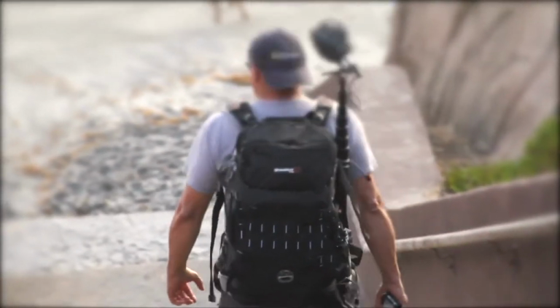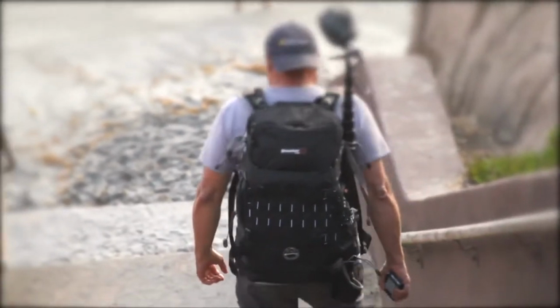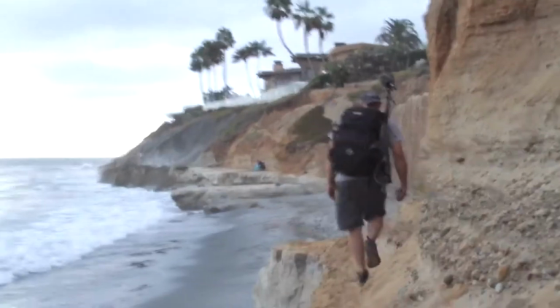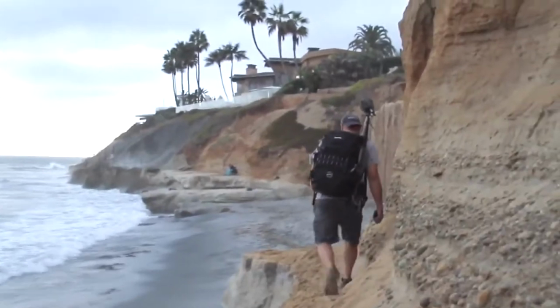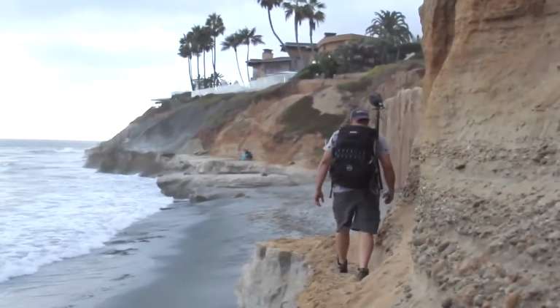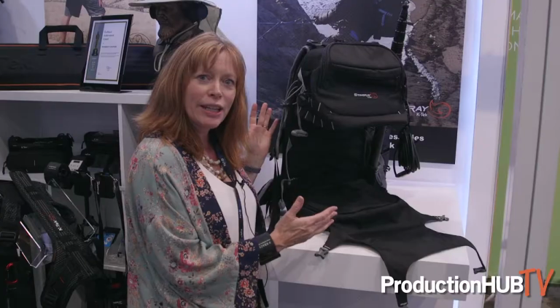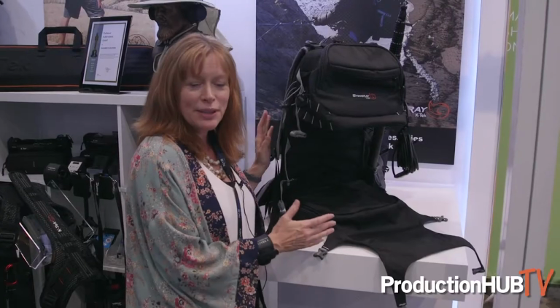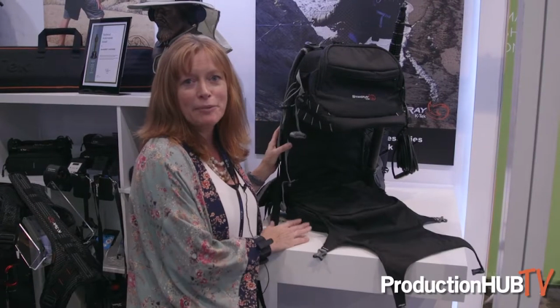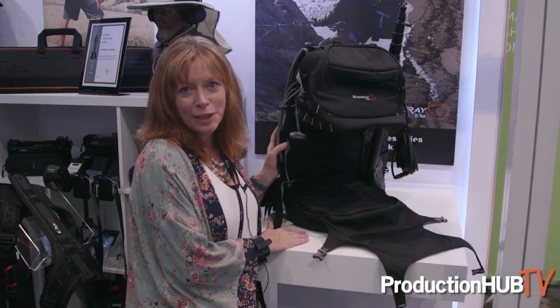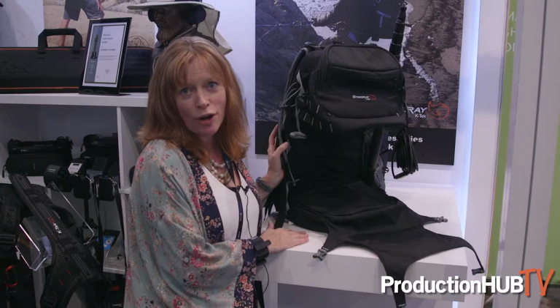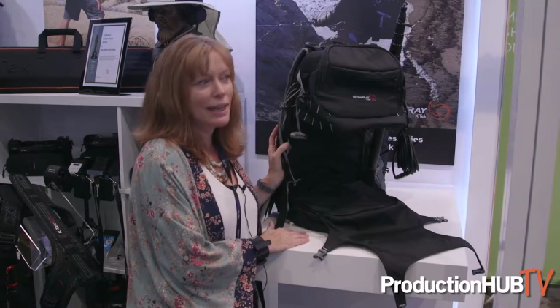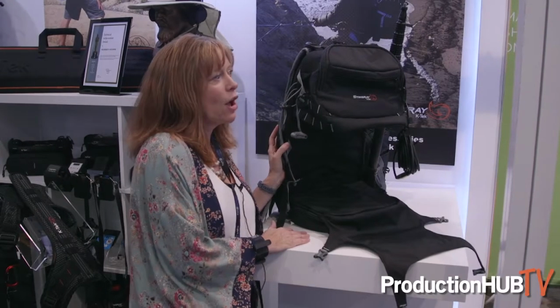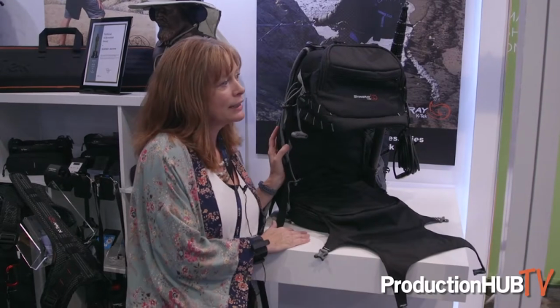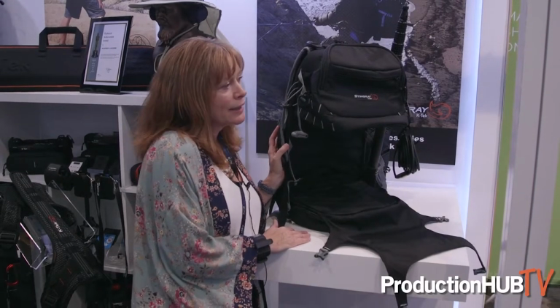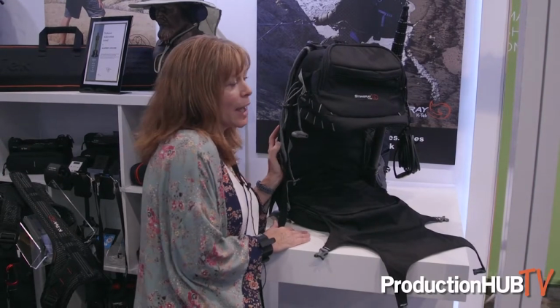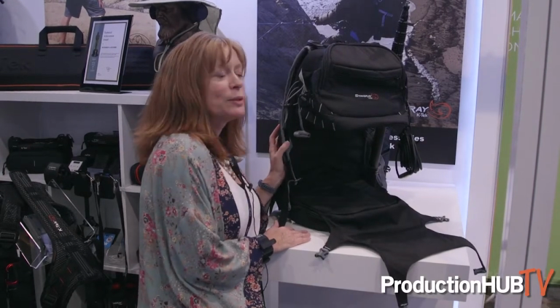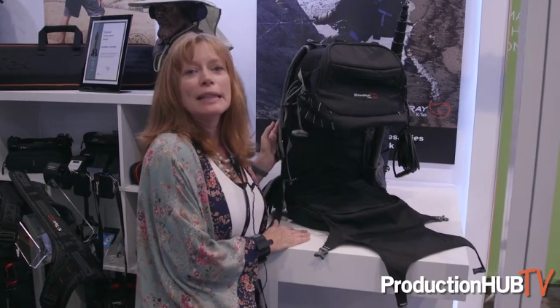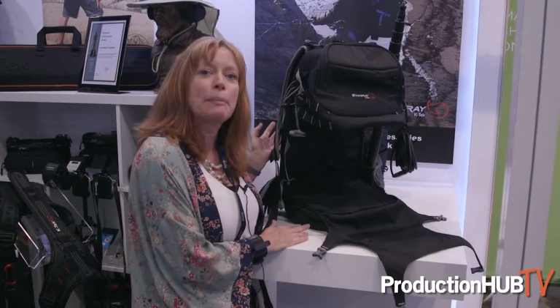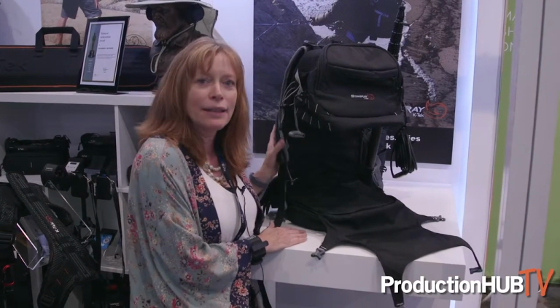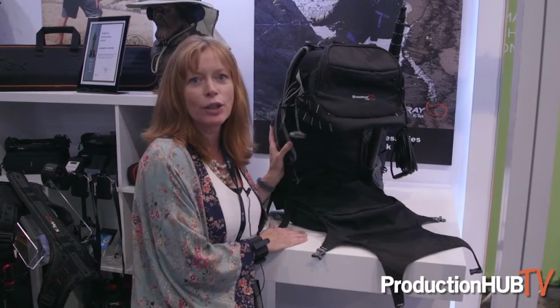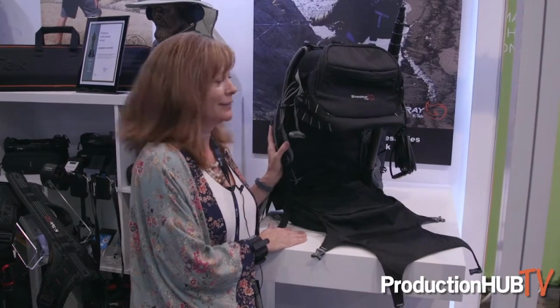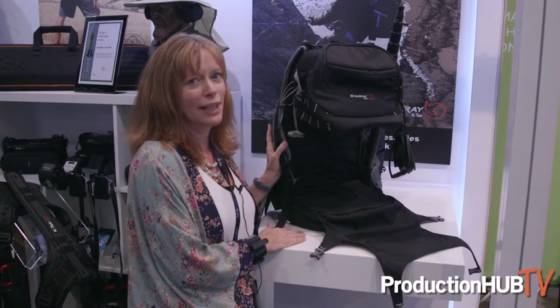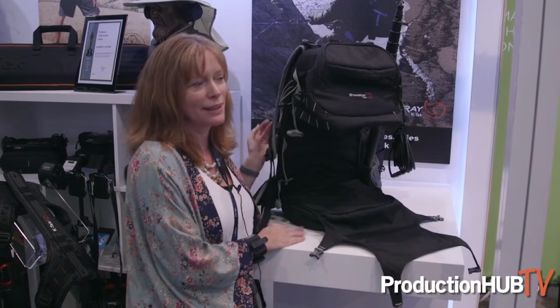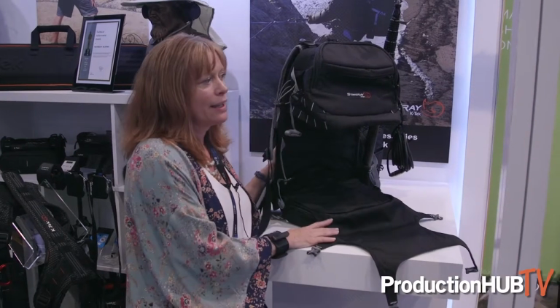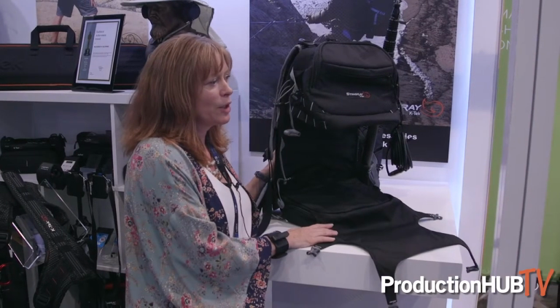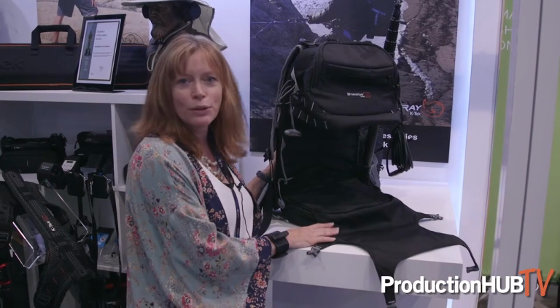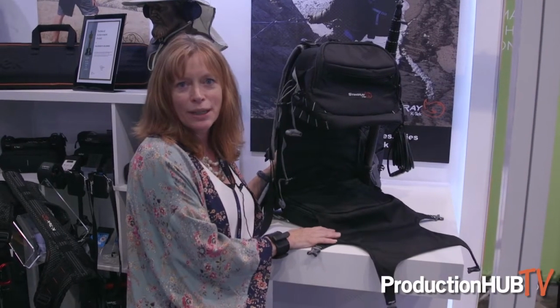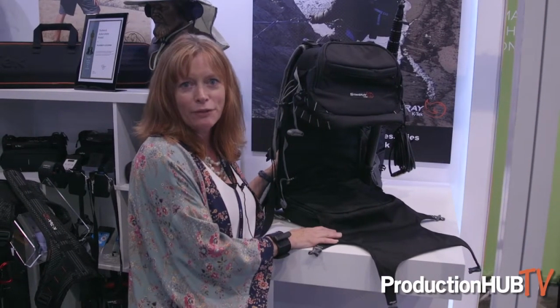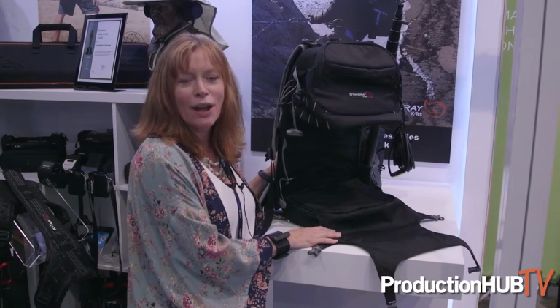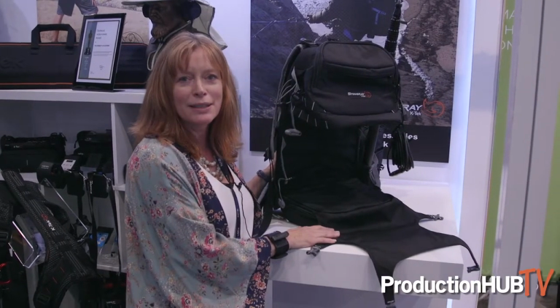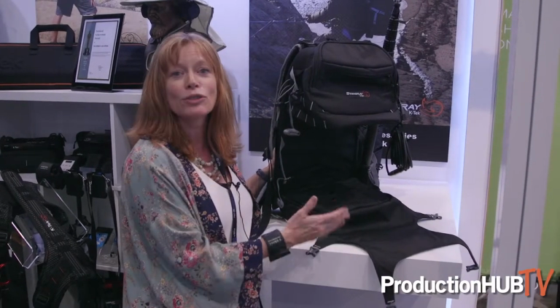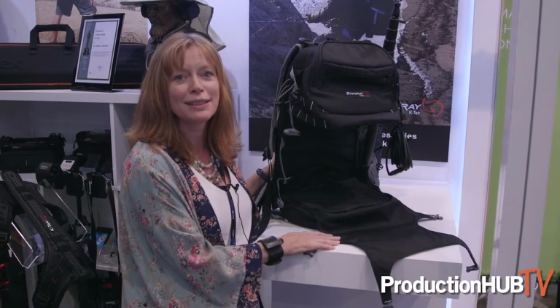We just had a customer carry all the sound gear up to the top of Mount Kilimanjaro, and he called it the most brilliant backpack in the world. He loved it, and we're going to be doing a feature on him as a user story soon.